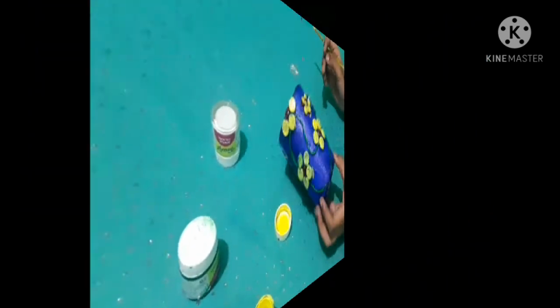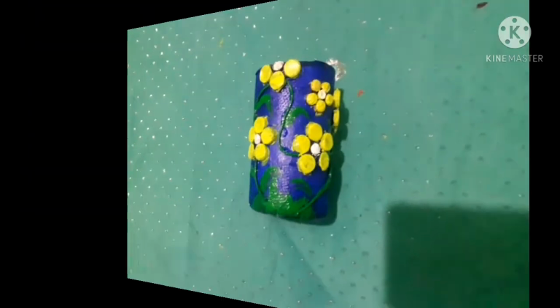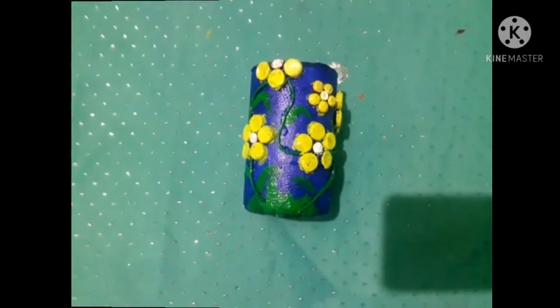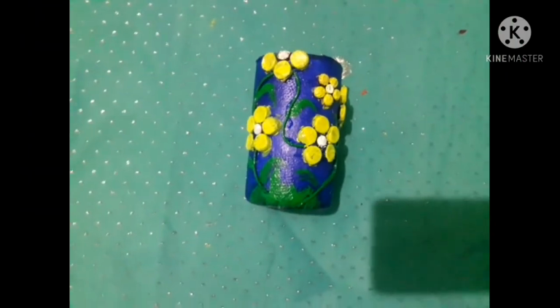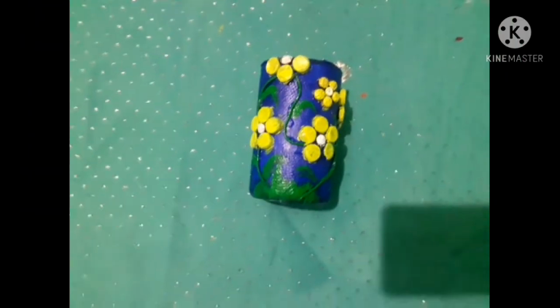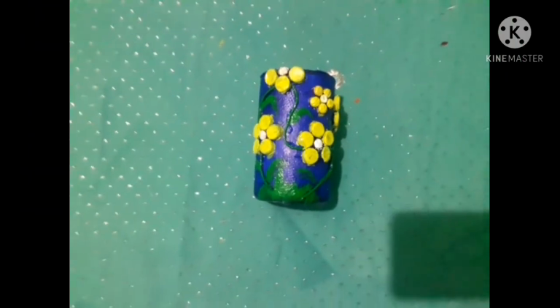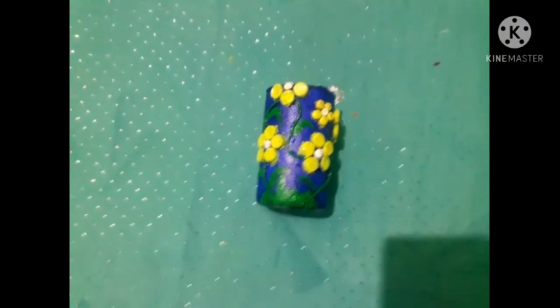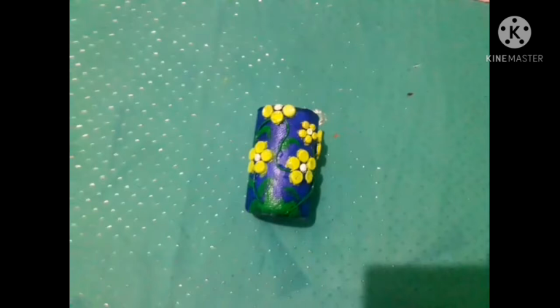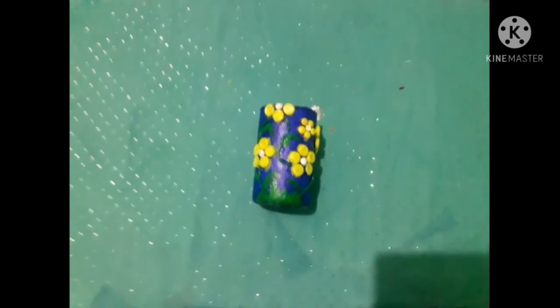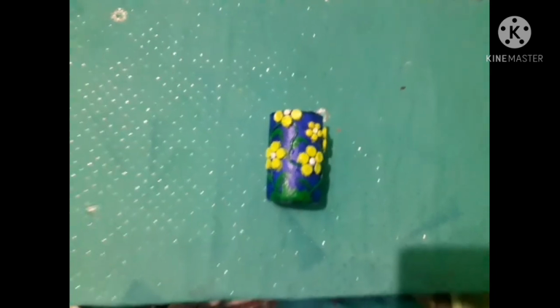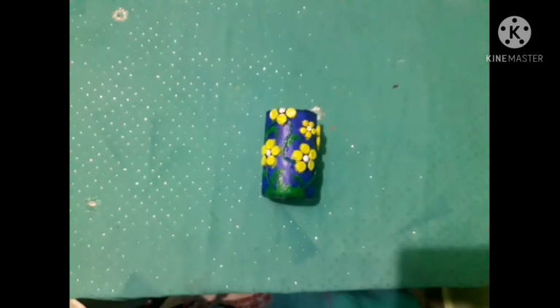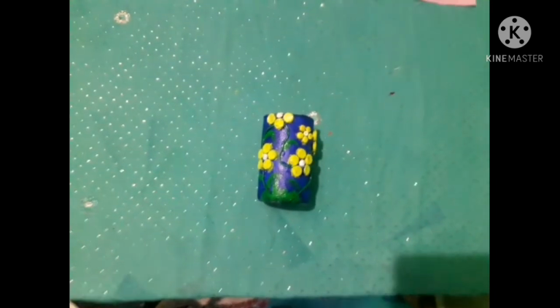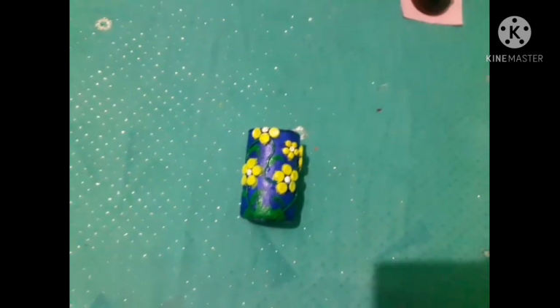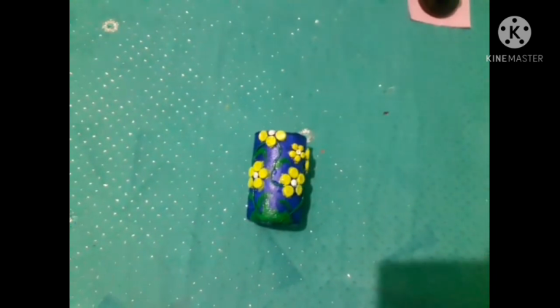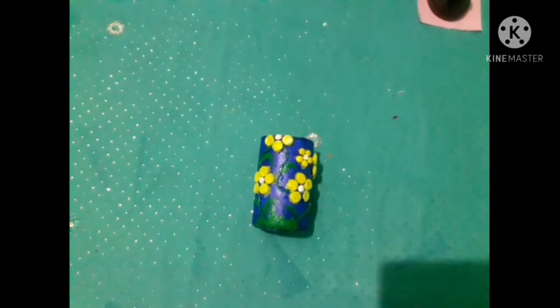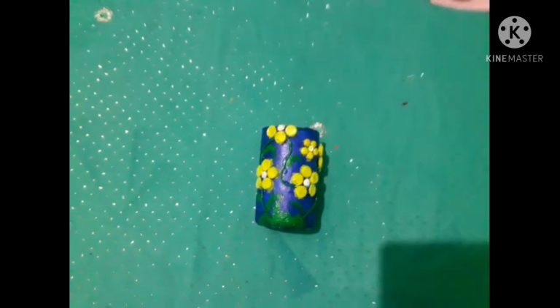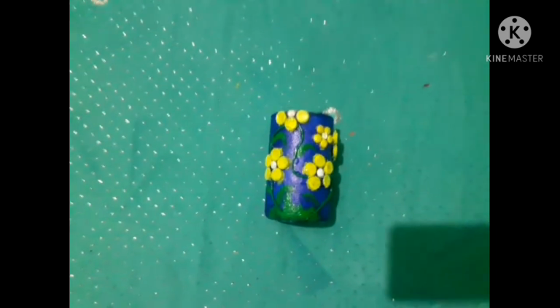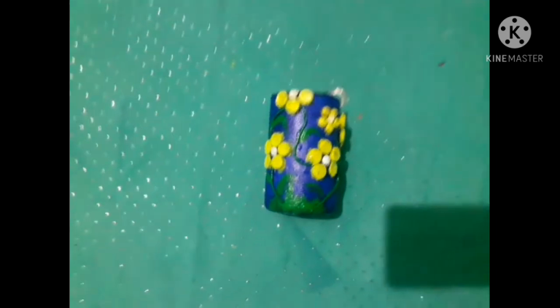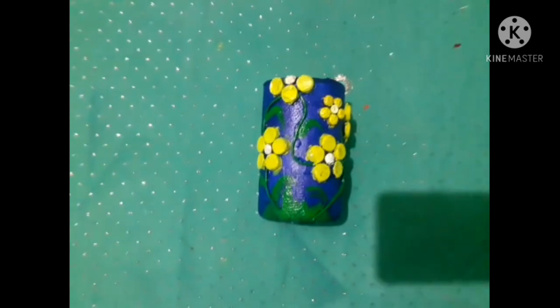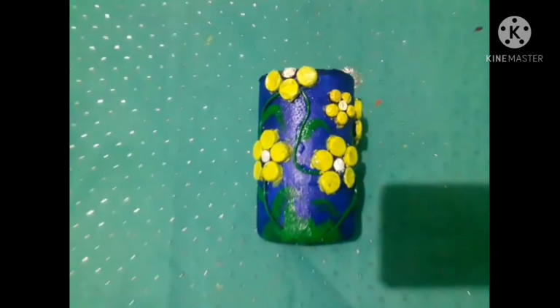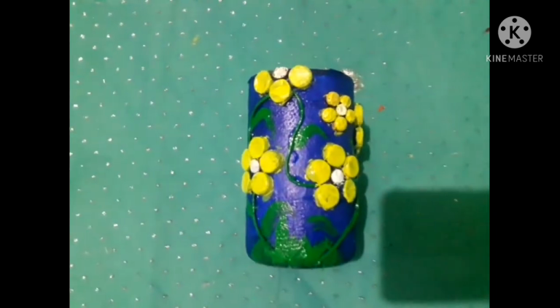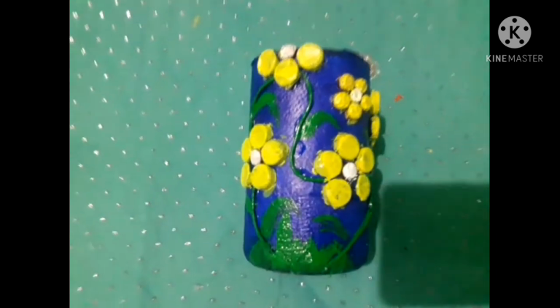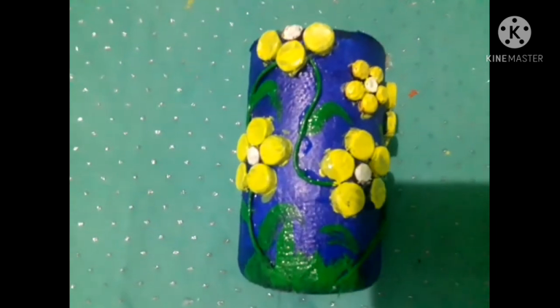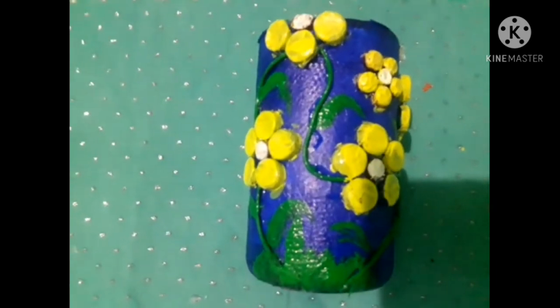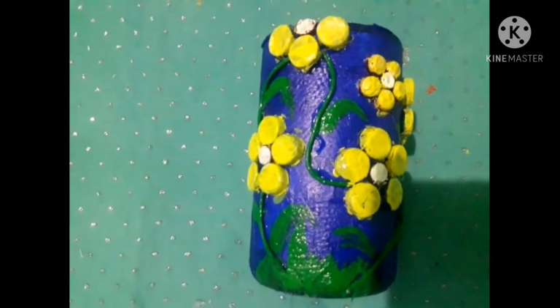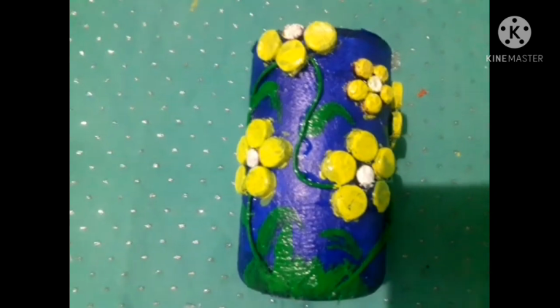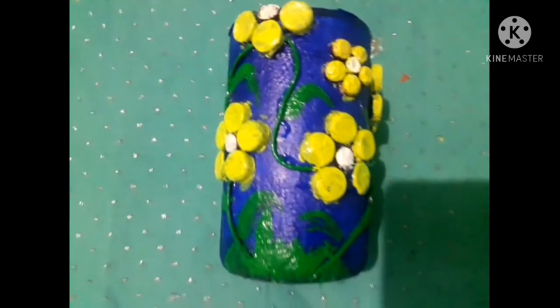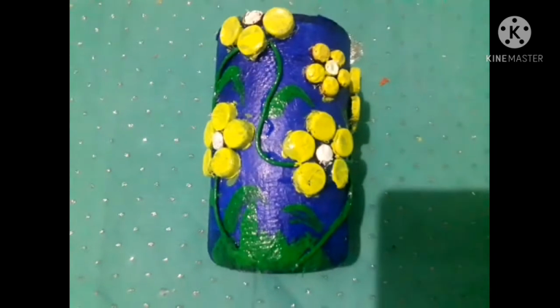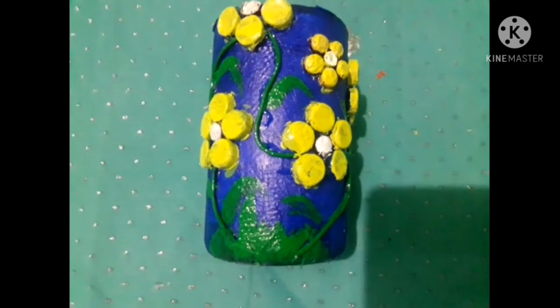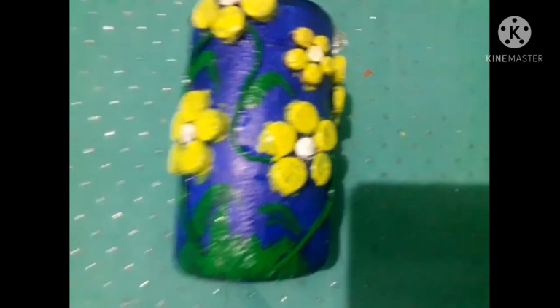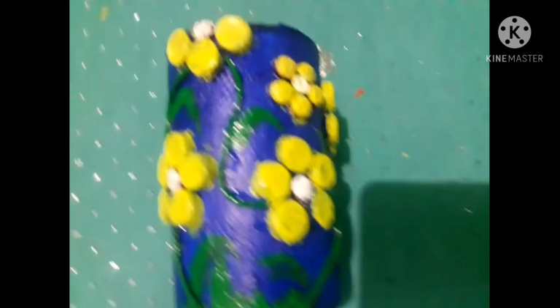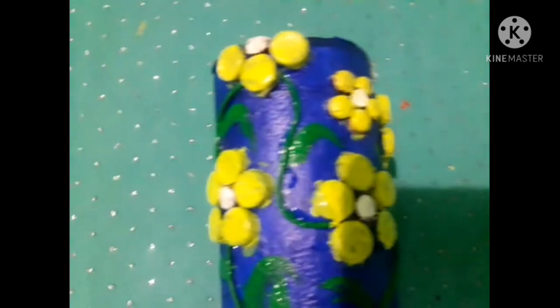Now we are going to do some work in this place. We used a white color in our patterns, a little leaves, and a light green color.